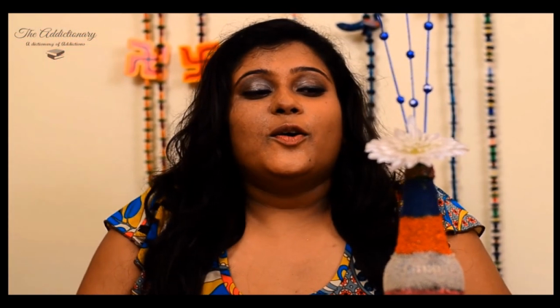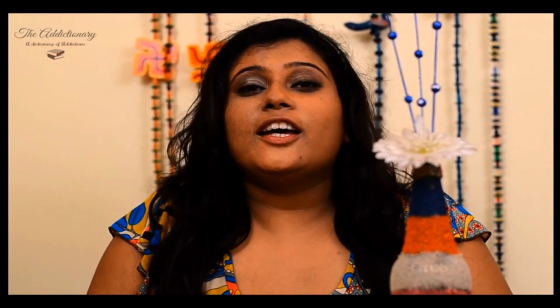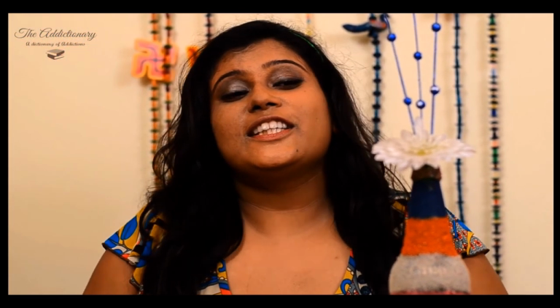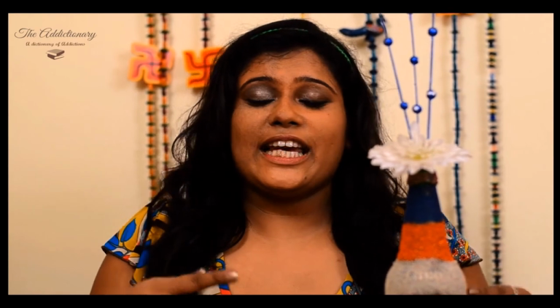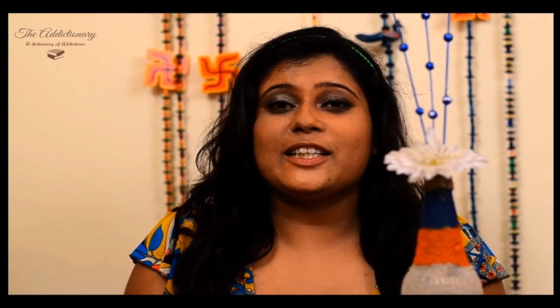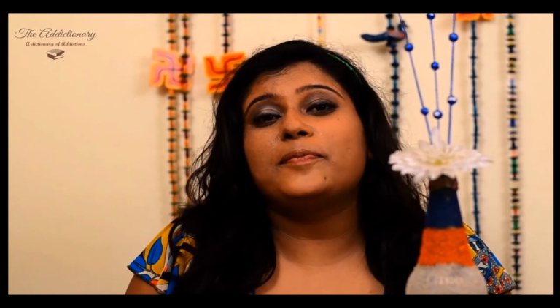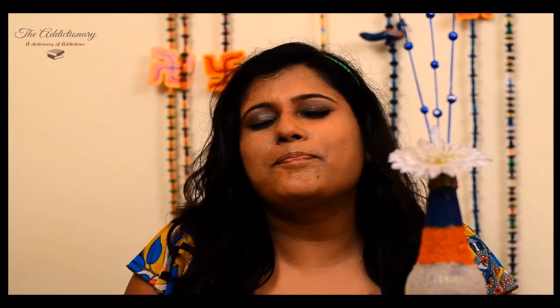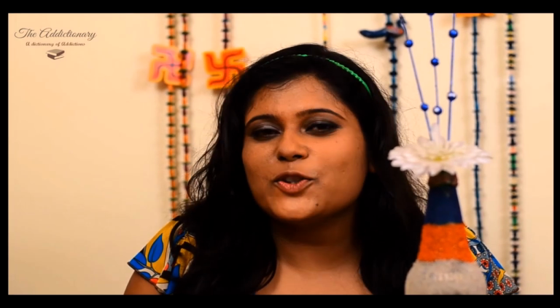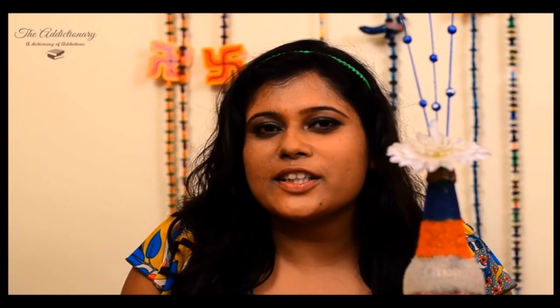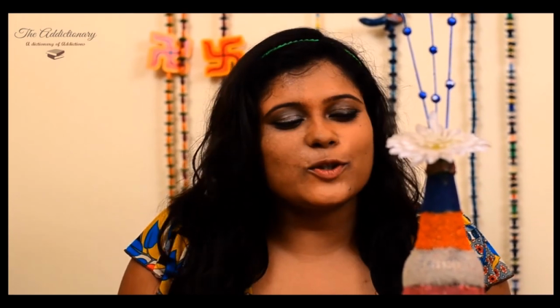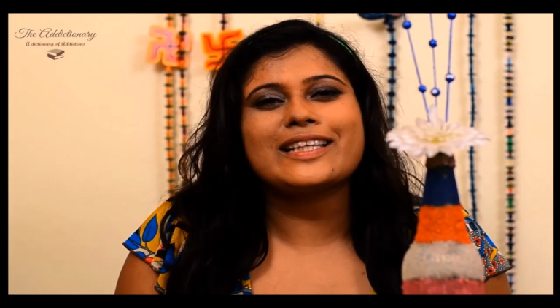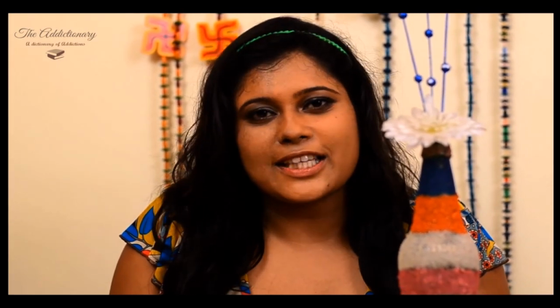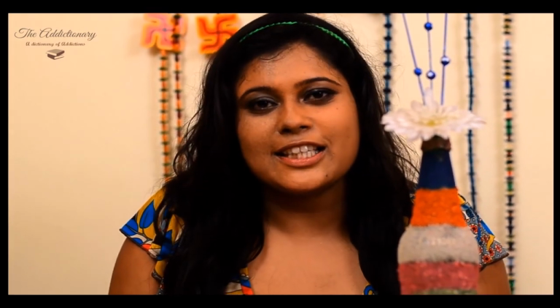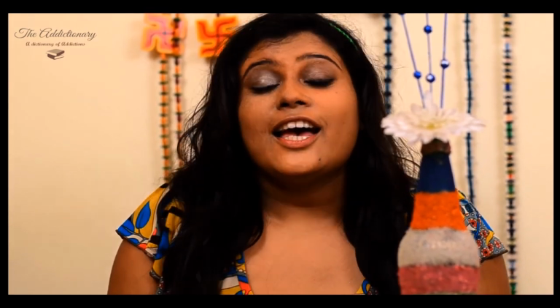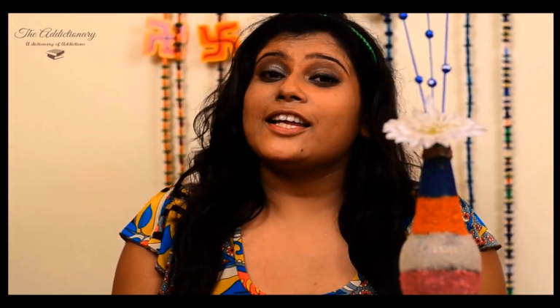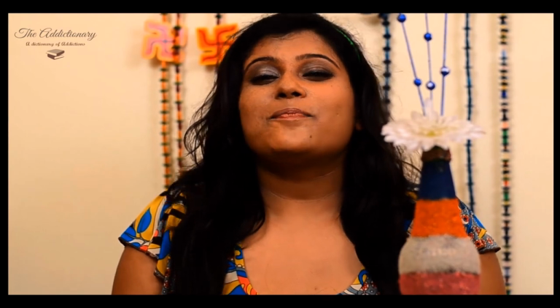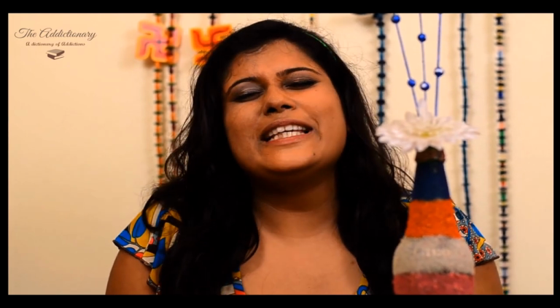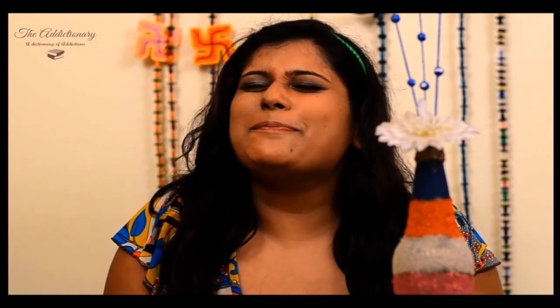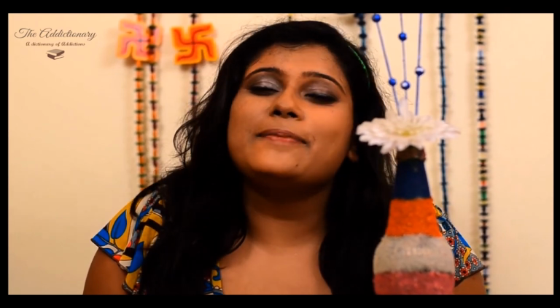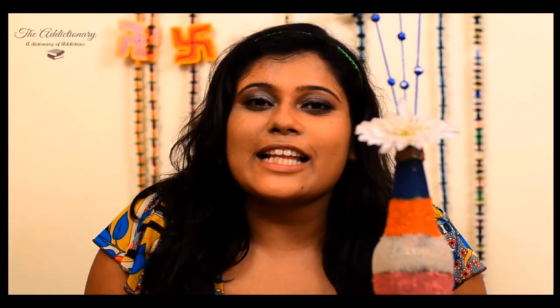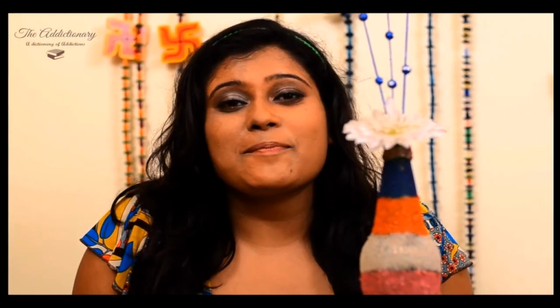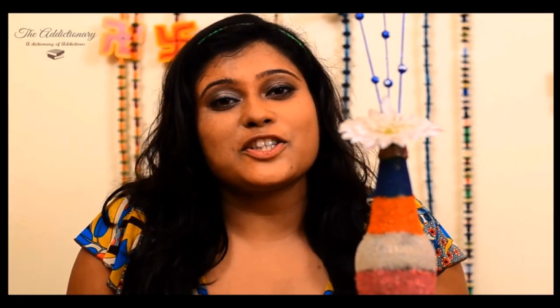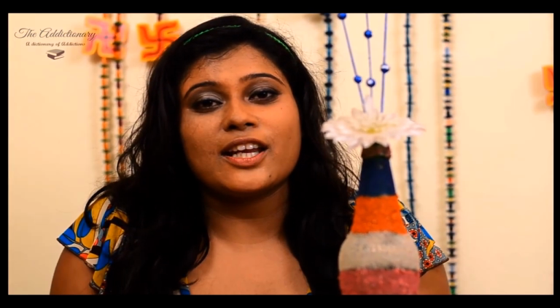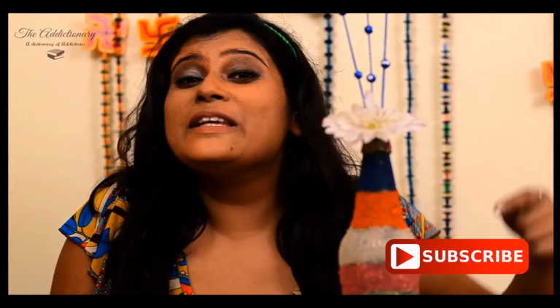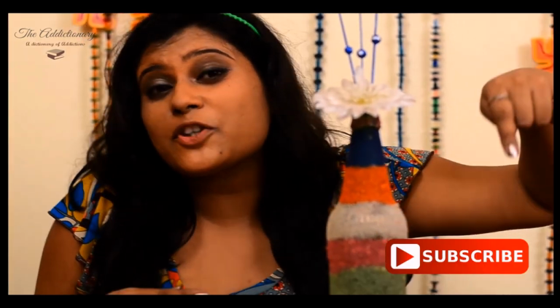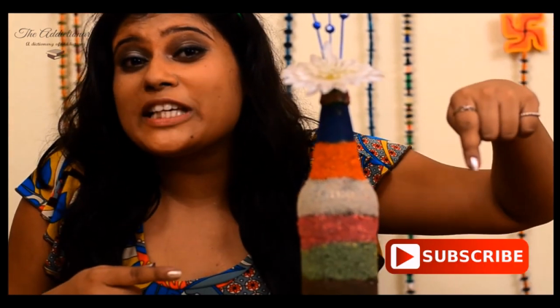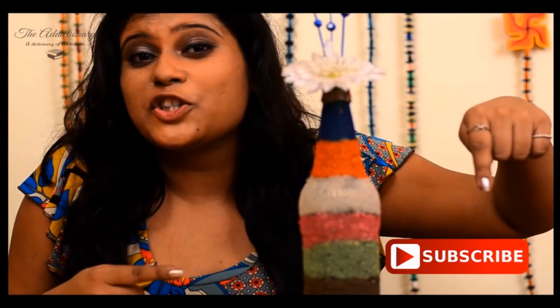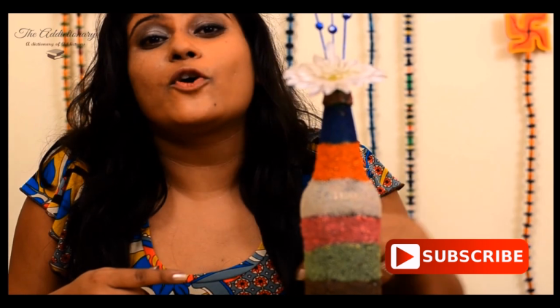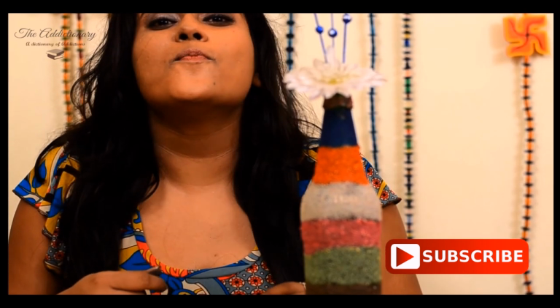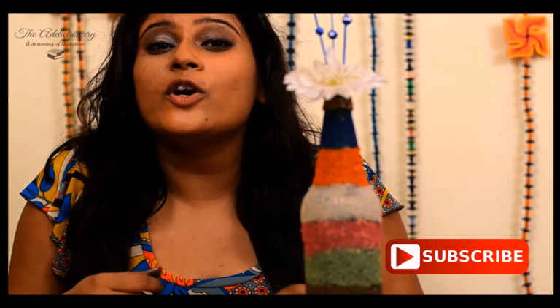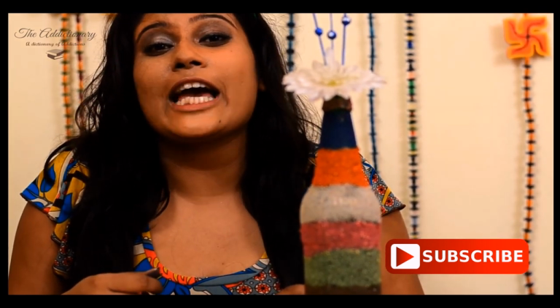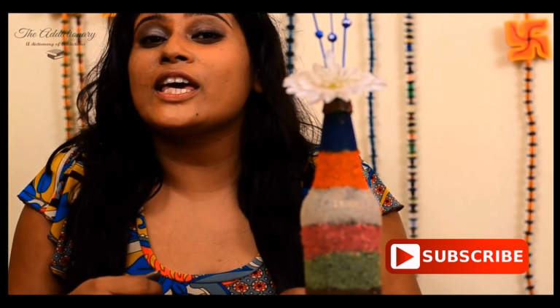I know this is a bit hectic, but please do try this — it looks damn sexy. Please like, comment and share, and please subscribe to the Edictionary for more DIY videos.